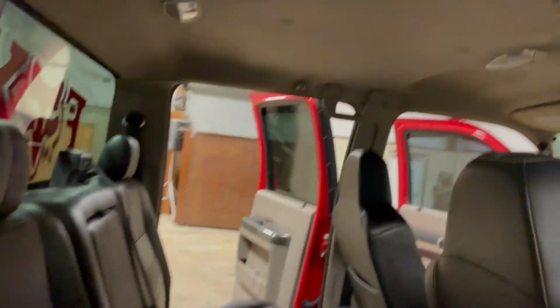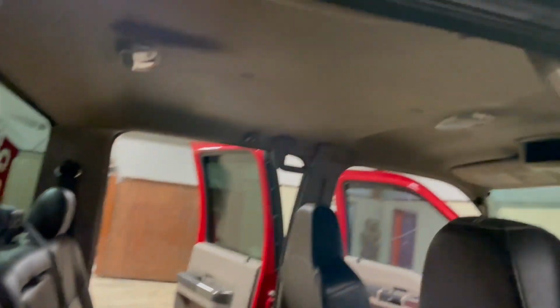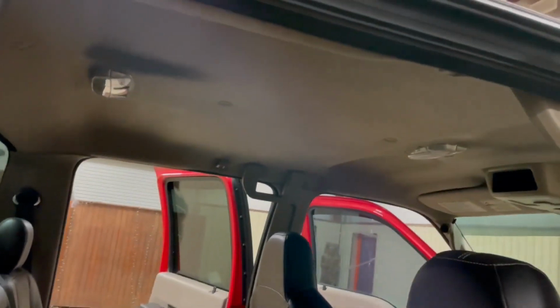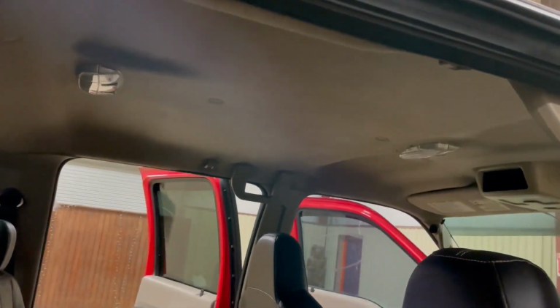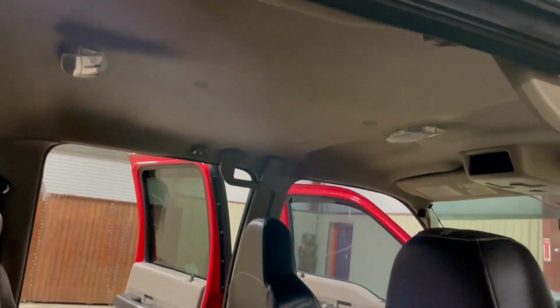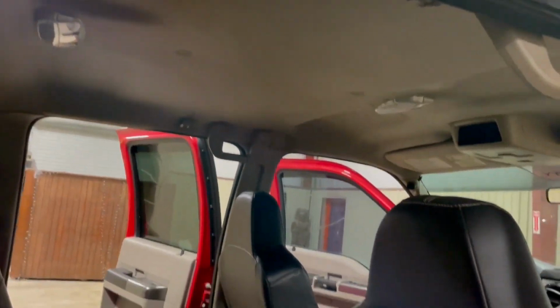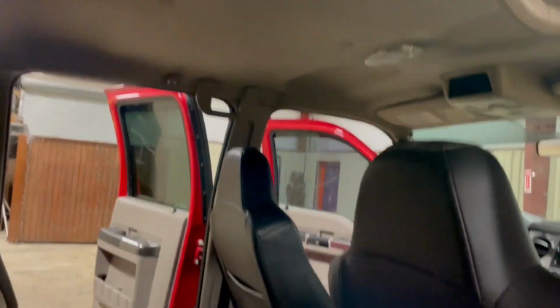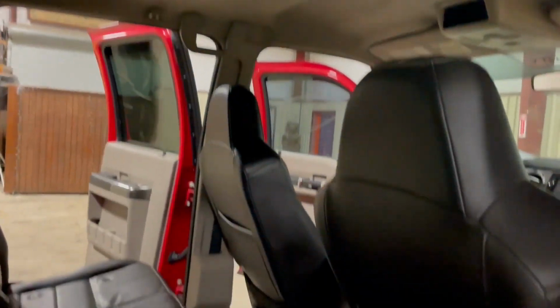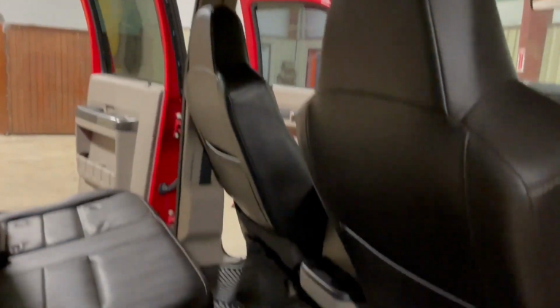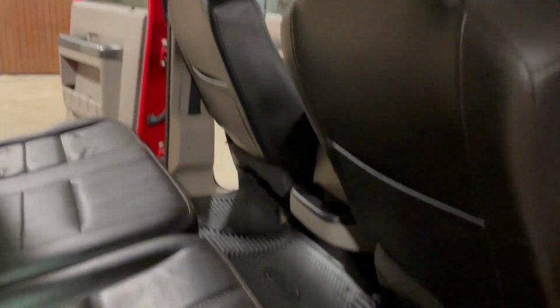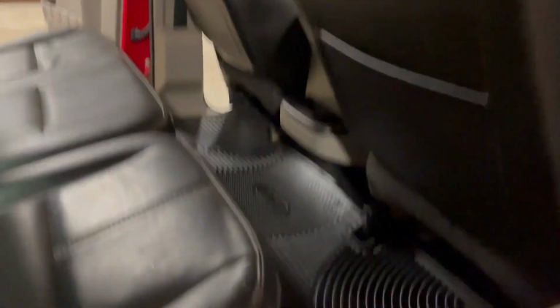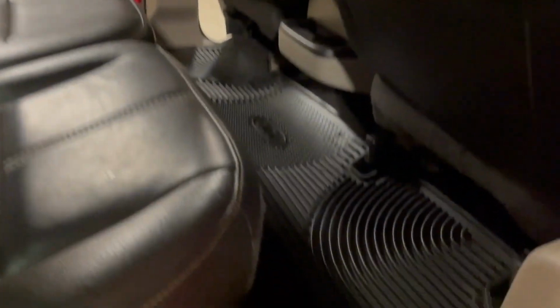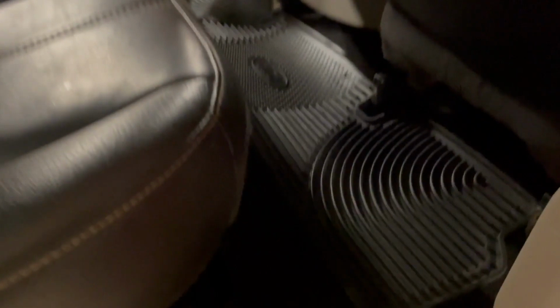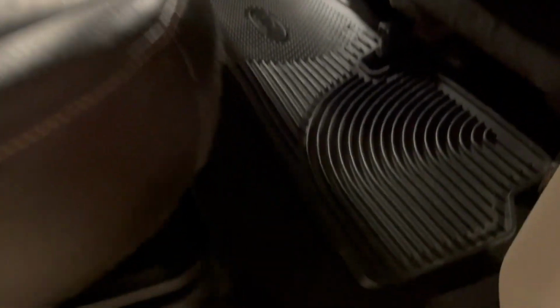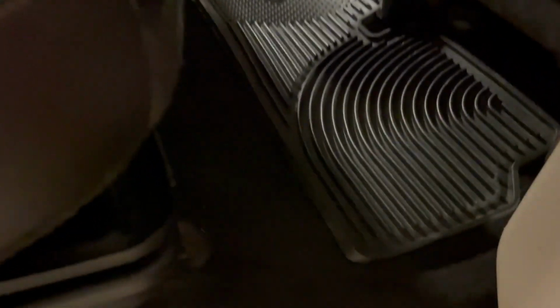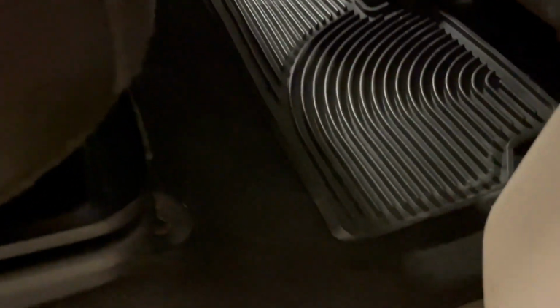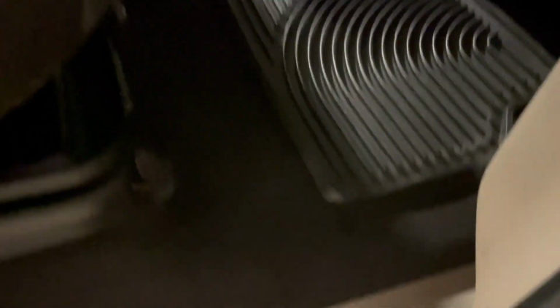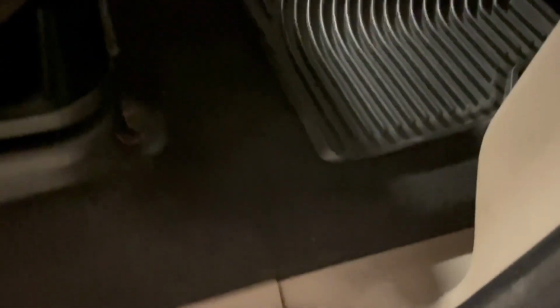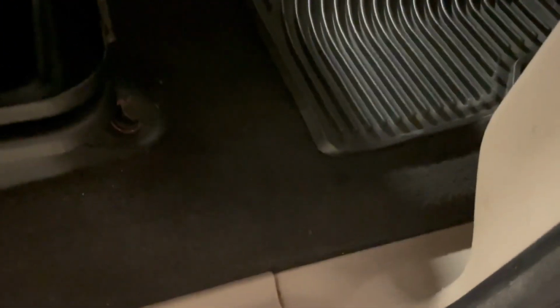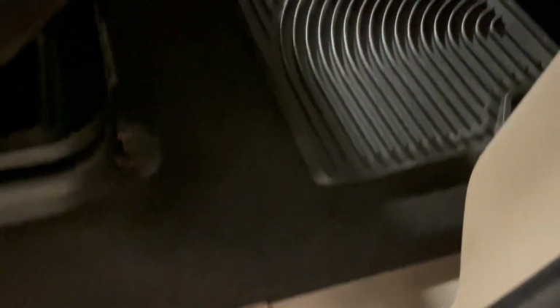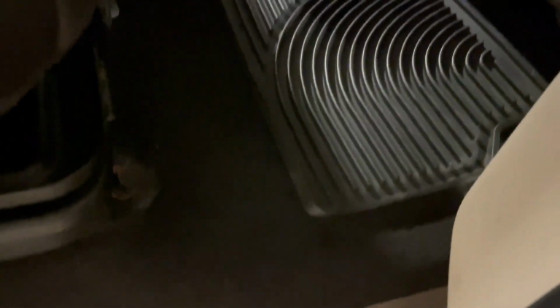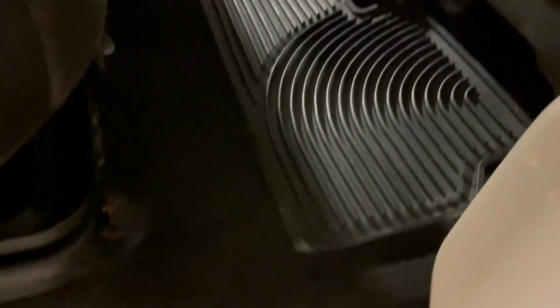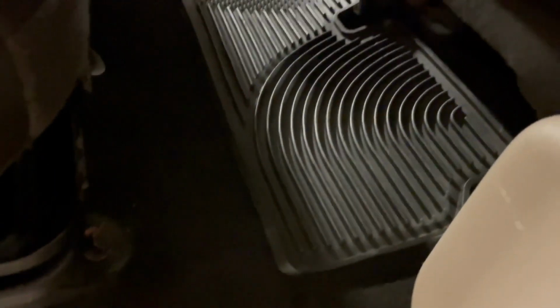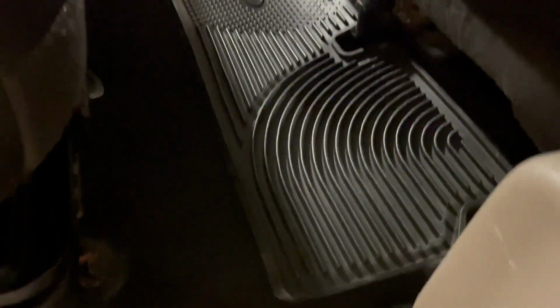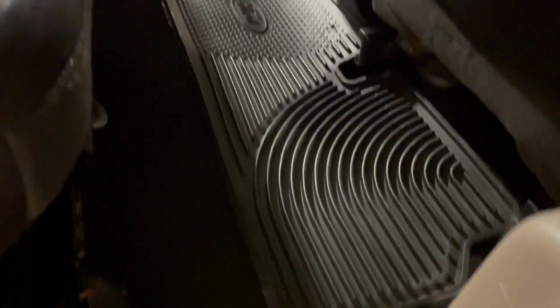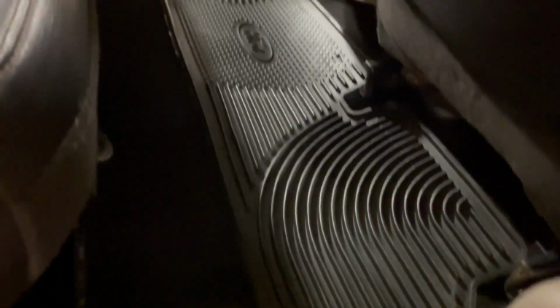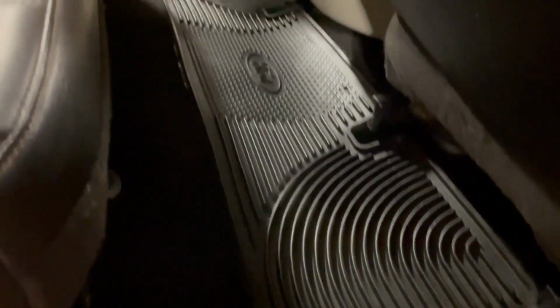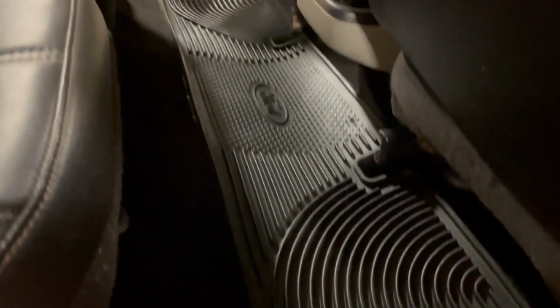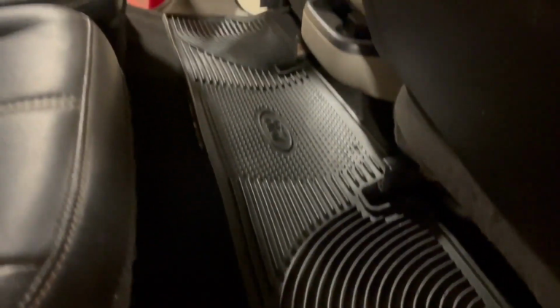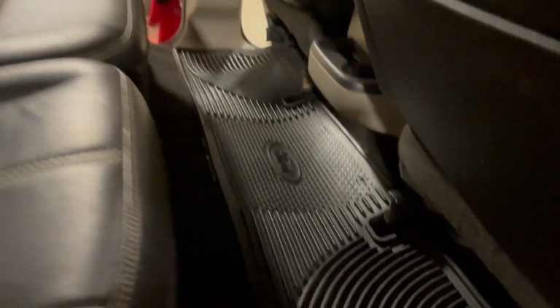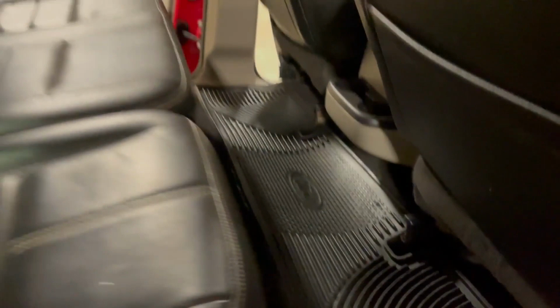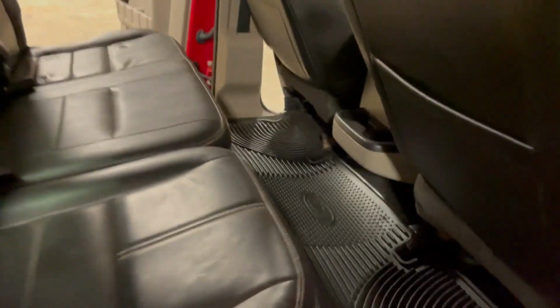Headliner's not sagging, not all broke up or beat up. Let's take a look down at the carpet — the carpet's black carpet throughout. It's got the Ford rubber mats throughout, as you can see. Pretty straight, clean truck here.